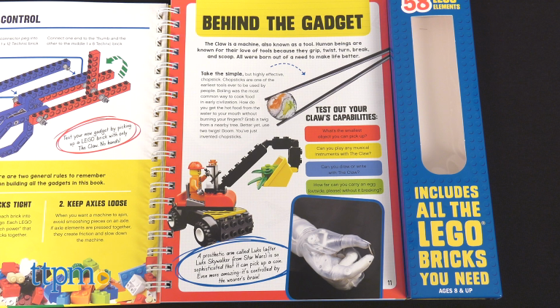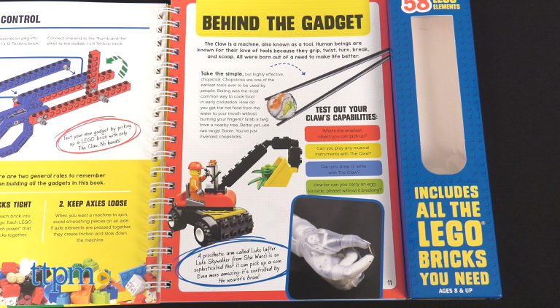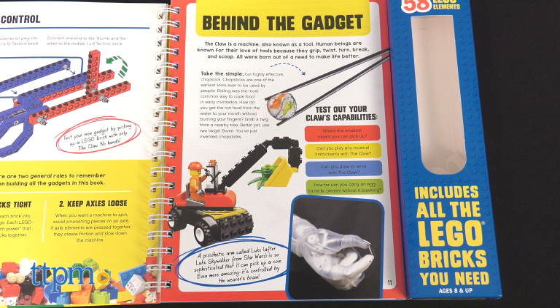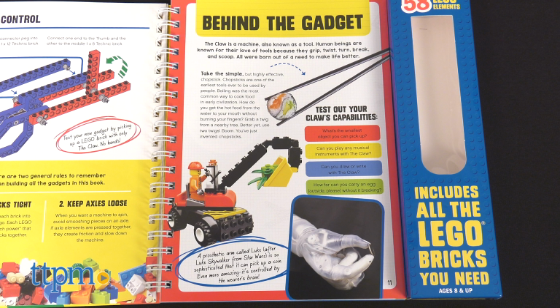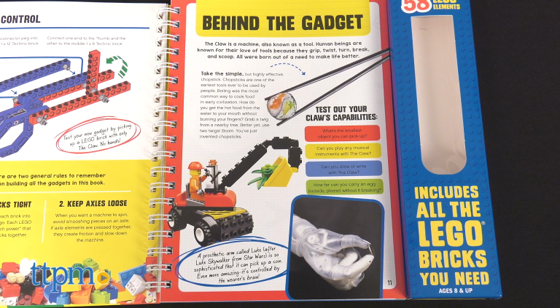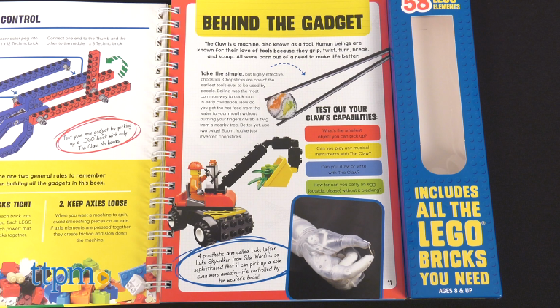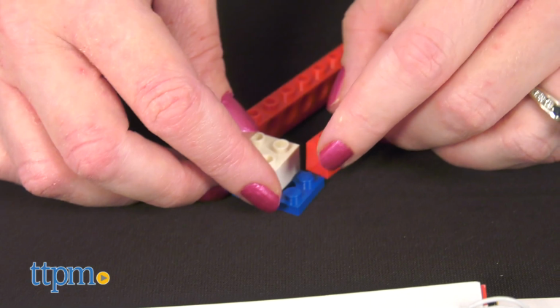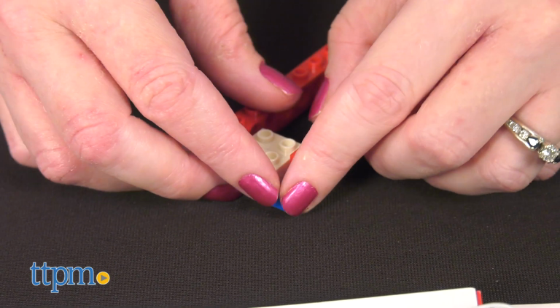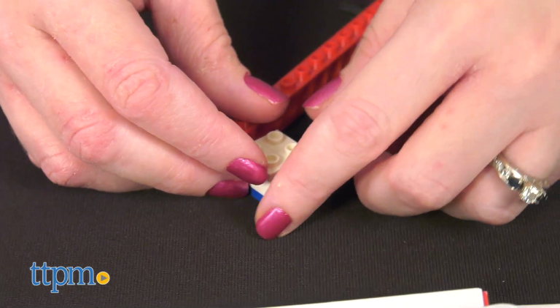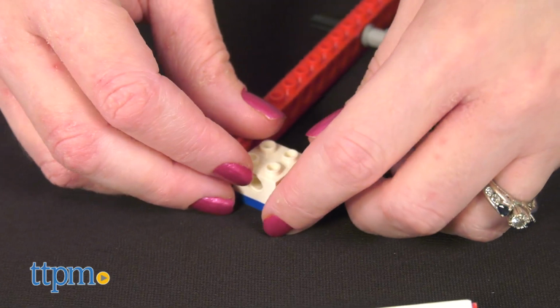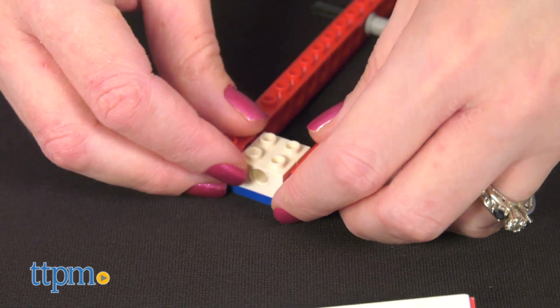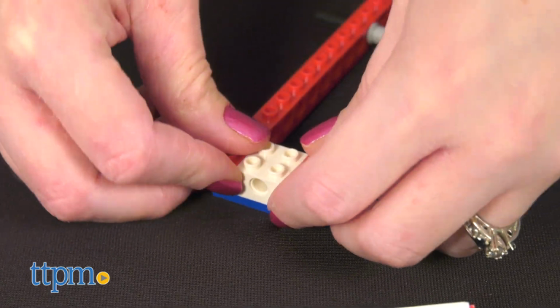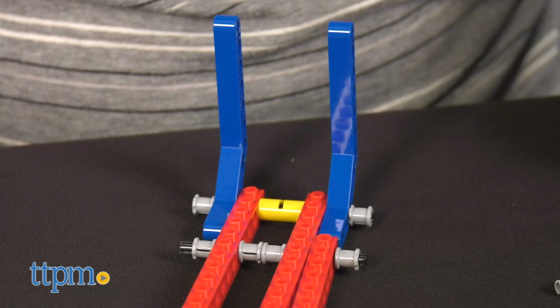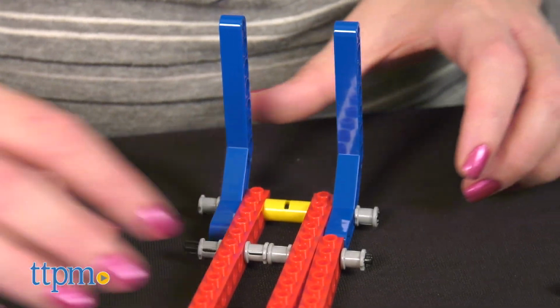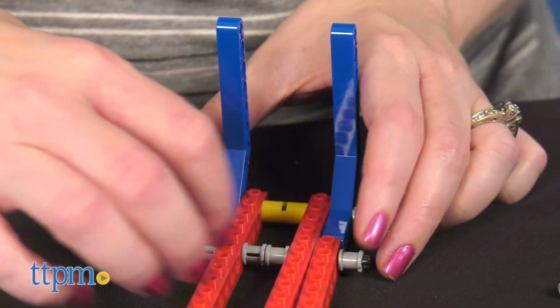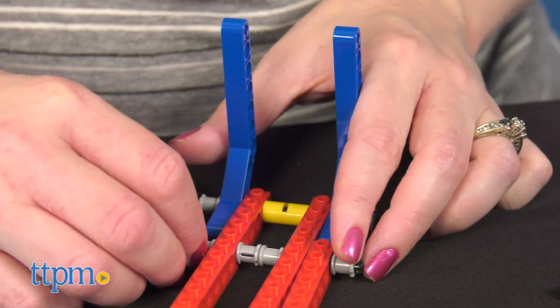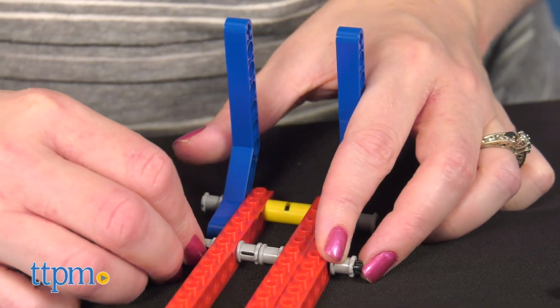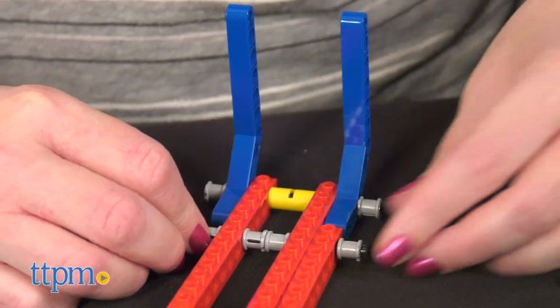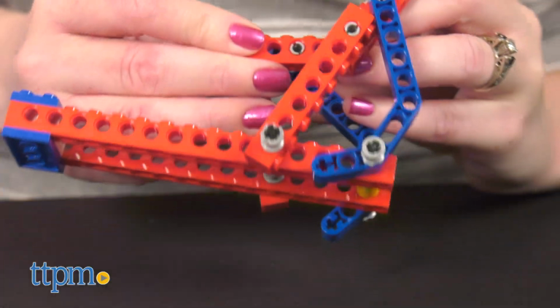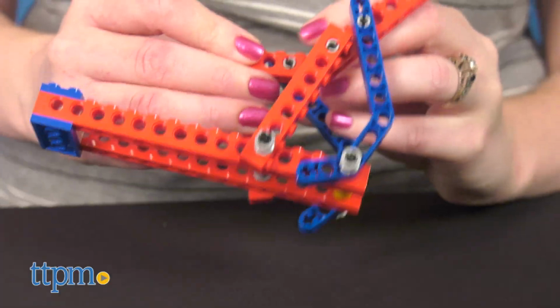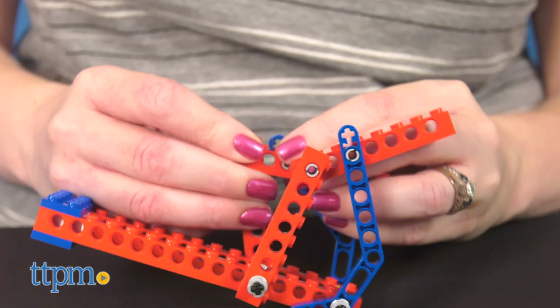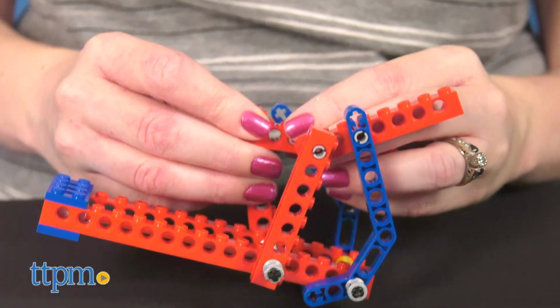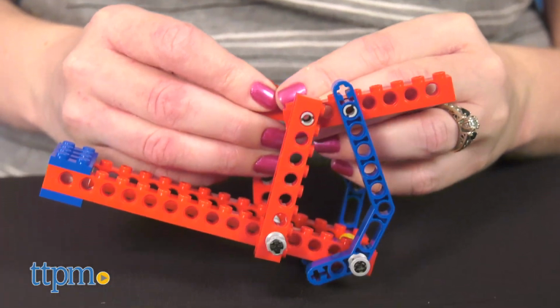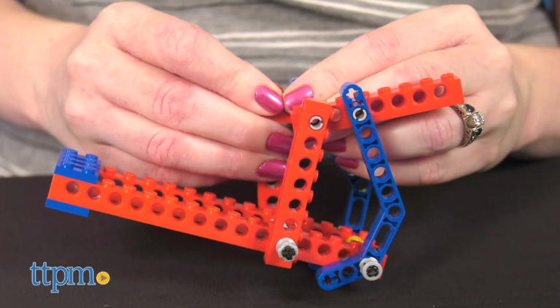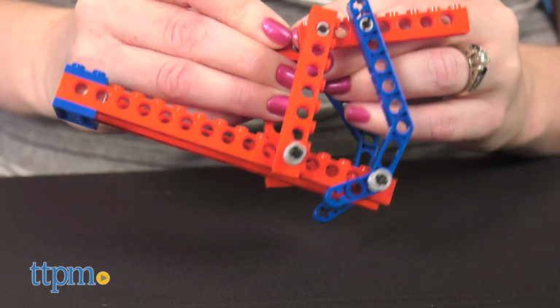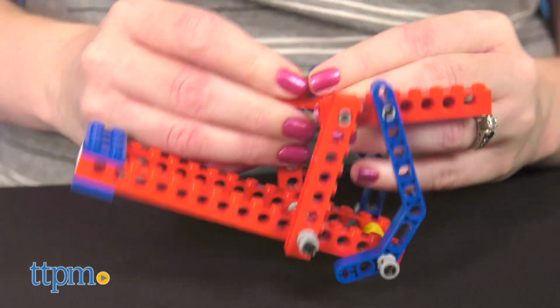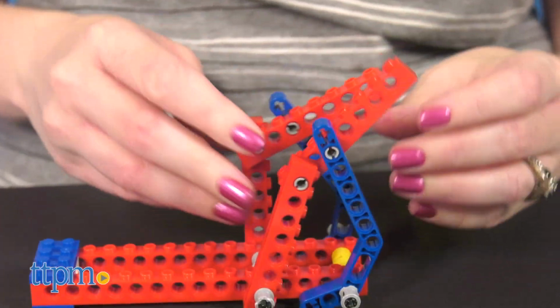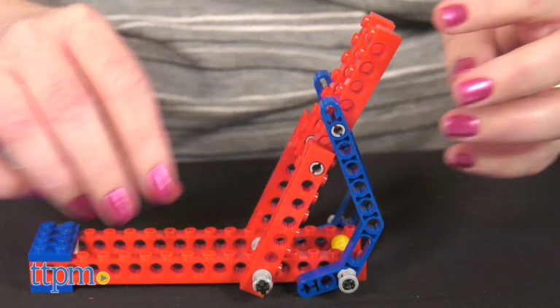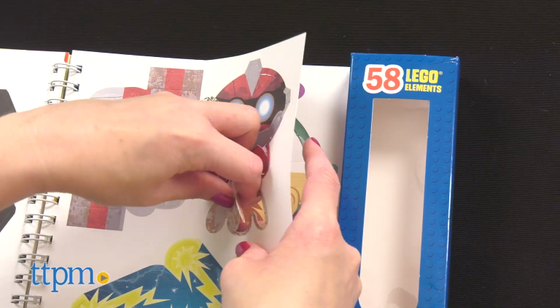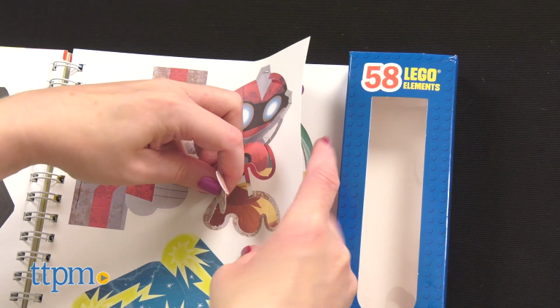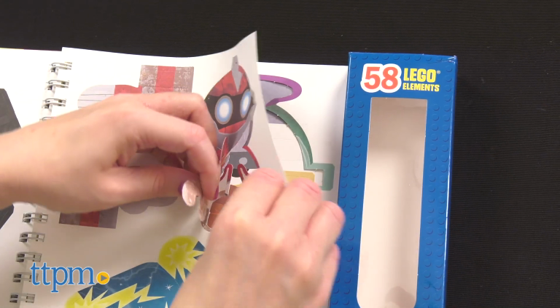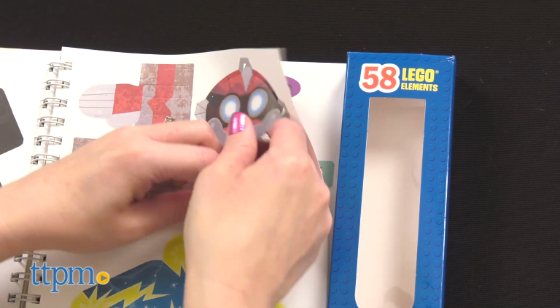Plus, "Behind the Gadget" pages show kids real-world applications for each machine. These books are for Lego fans ages 8 and up. Do you like building with Lego? Would you like building these Lego sets? Tell me which one is your favorite in the comments.